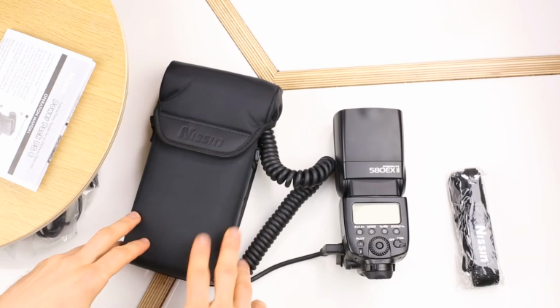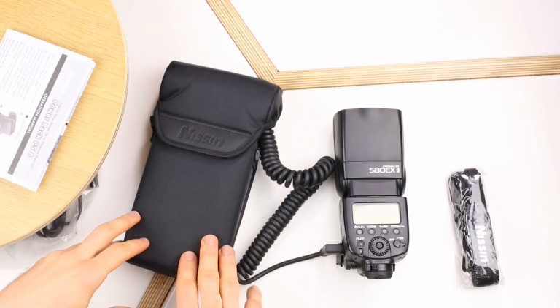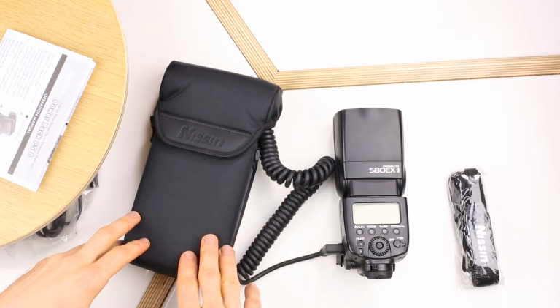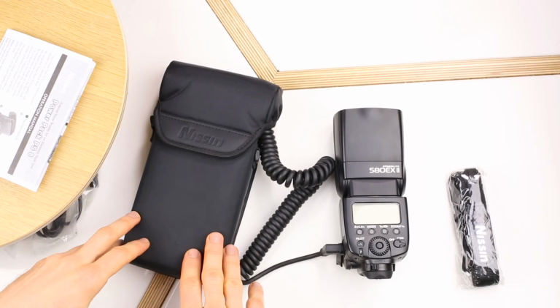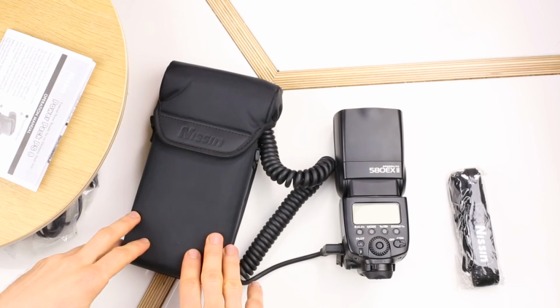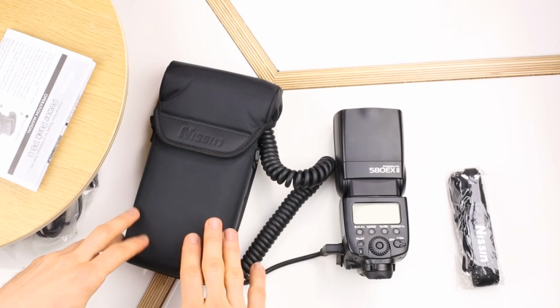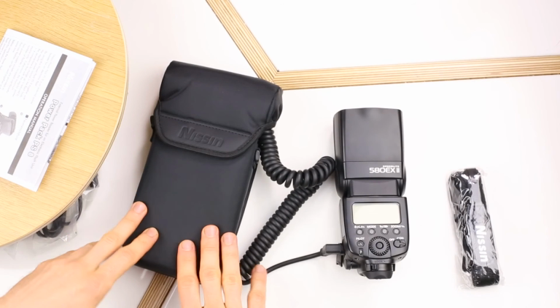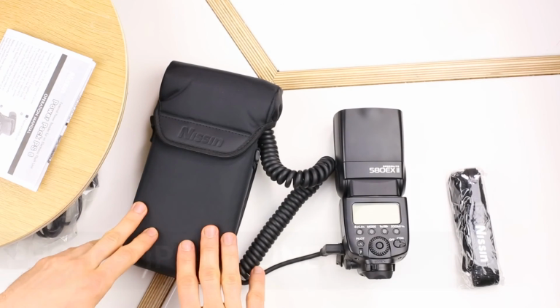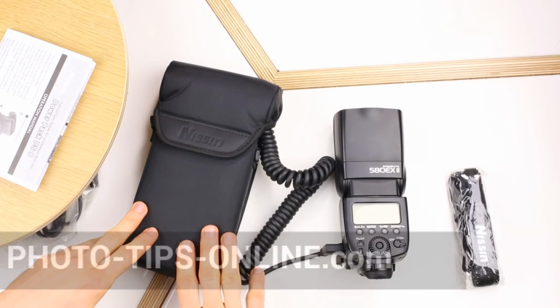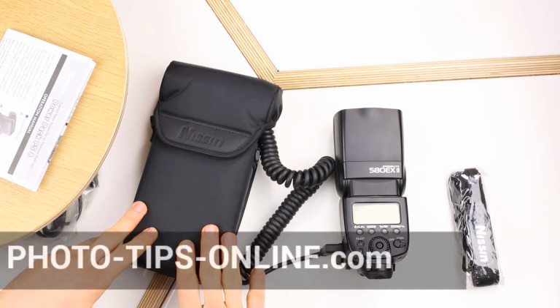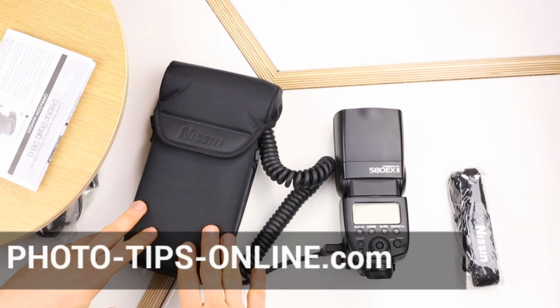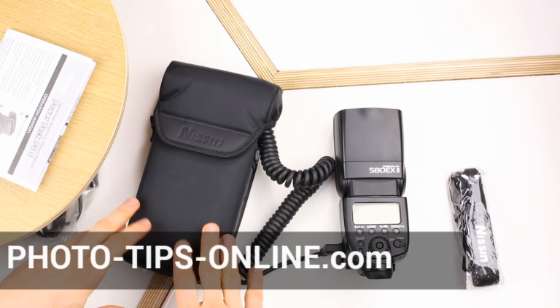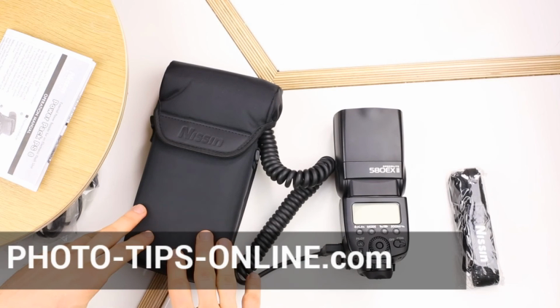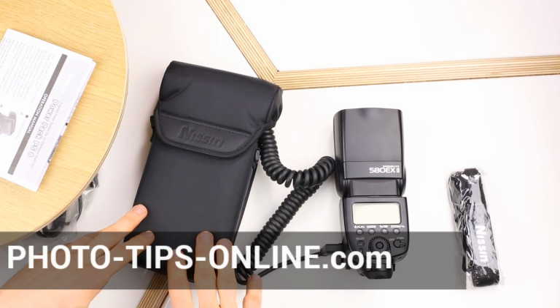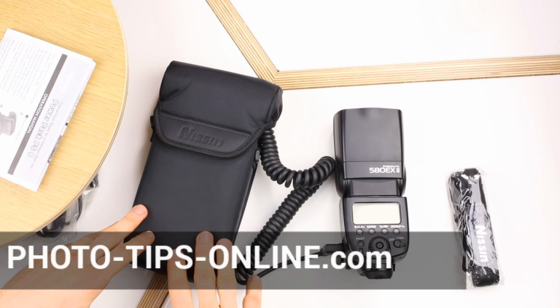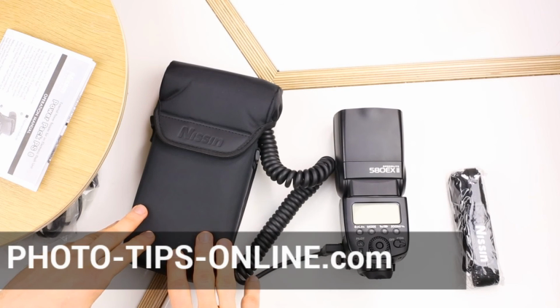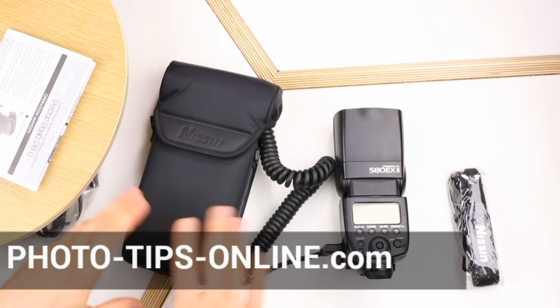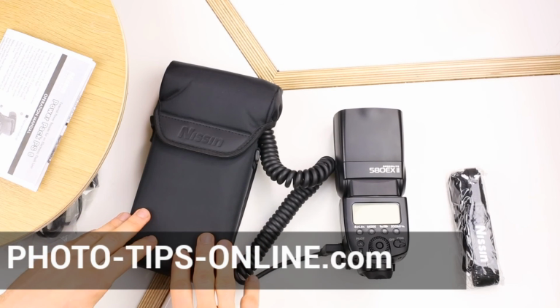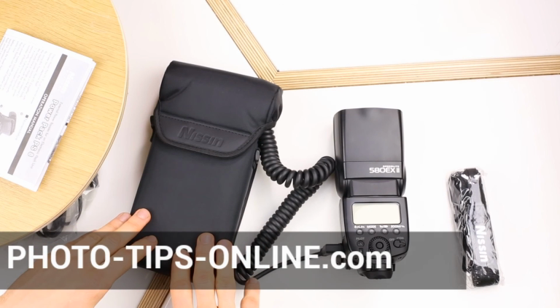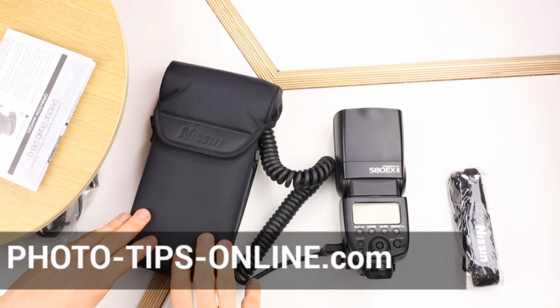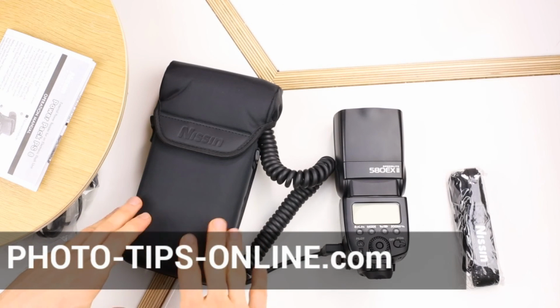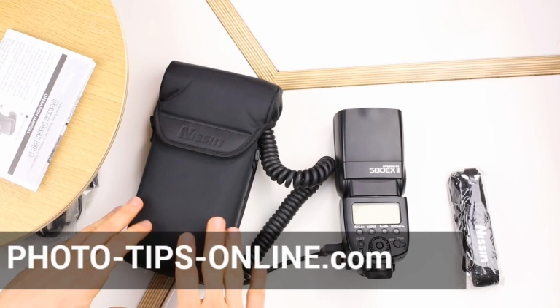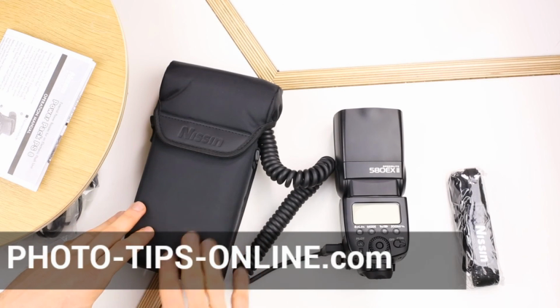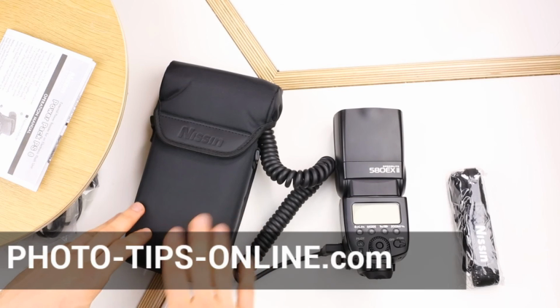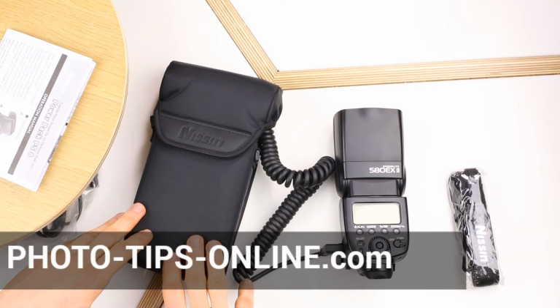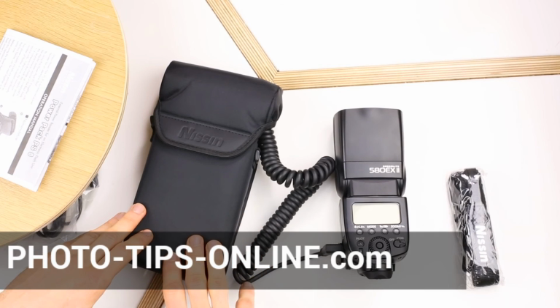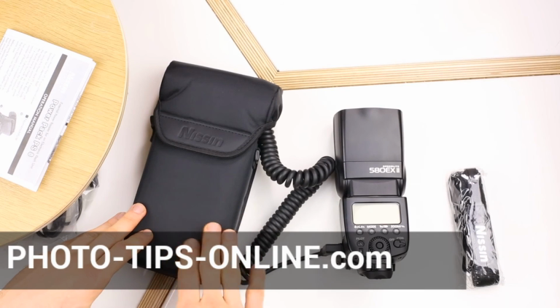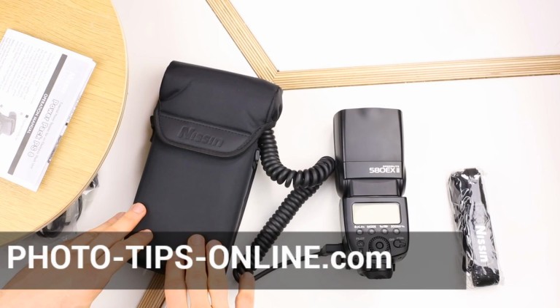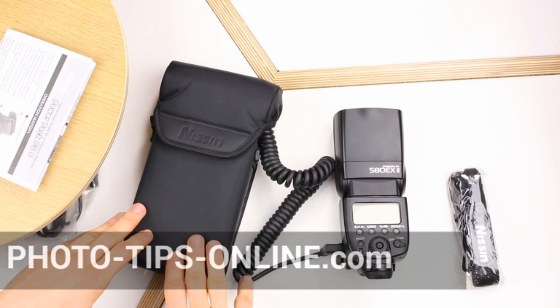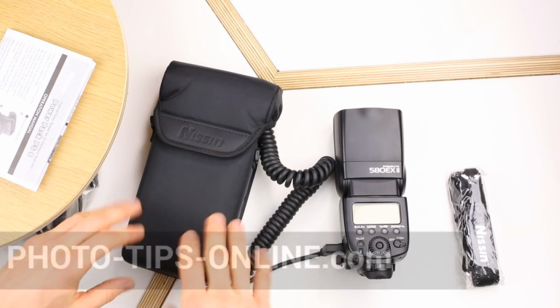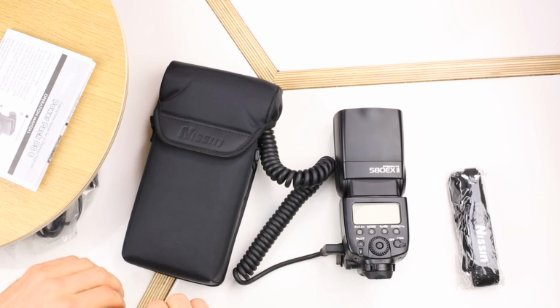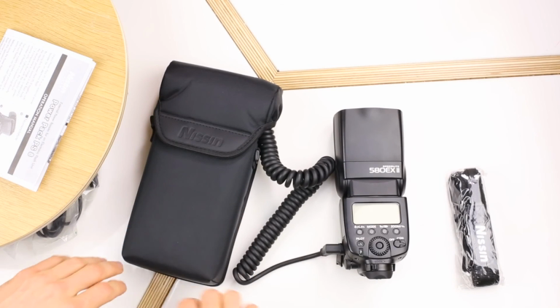That's it for now. We're going to post an in-depth review of this power pack on our website phototipsonline.com. As soon as we finish the article it's going to be up there, and the link is going to be in the description of this video. See you again soon.